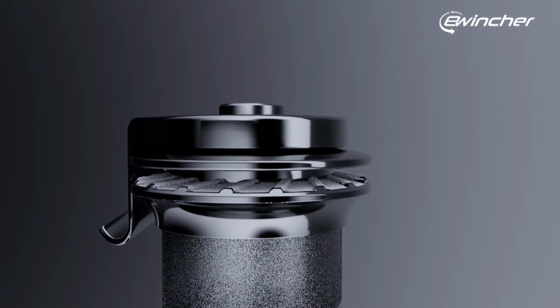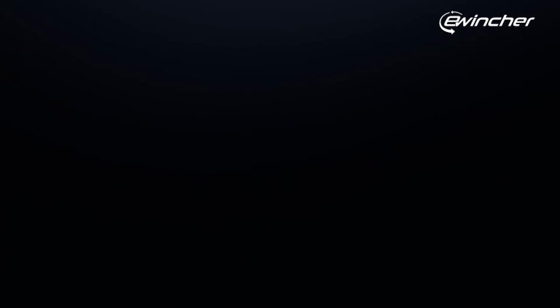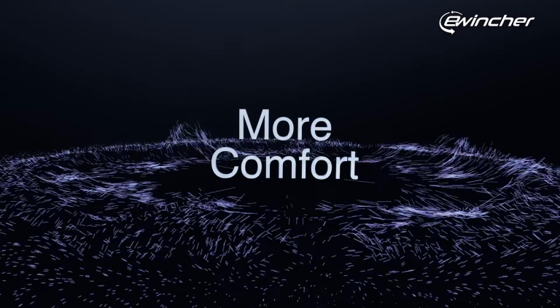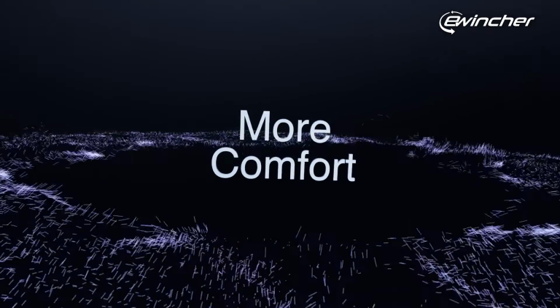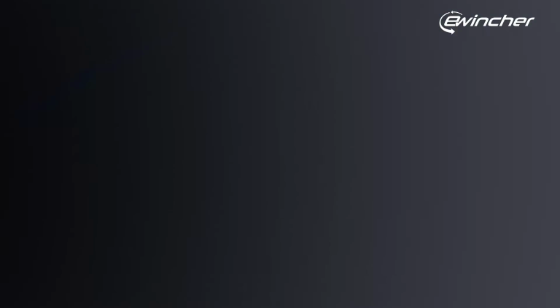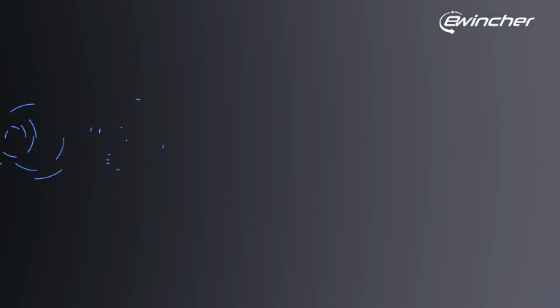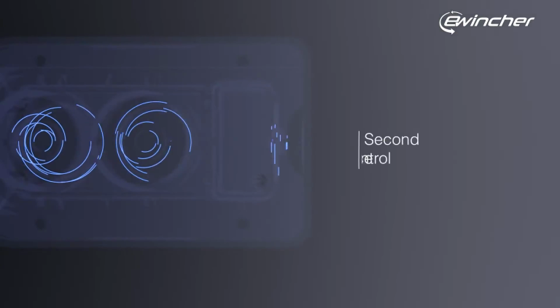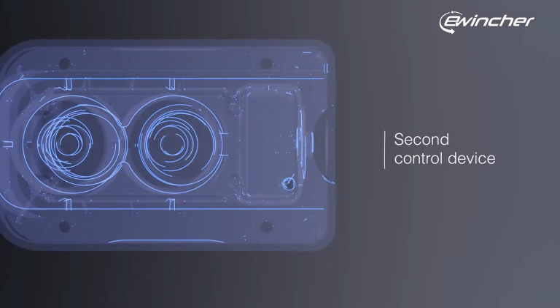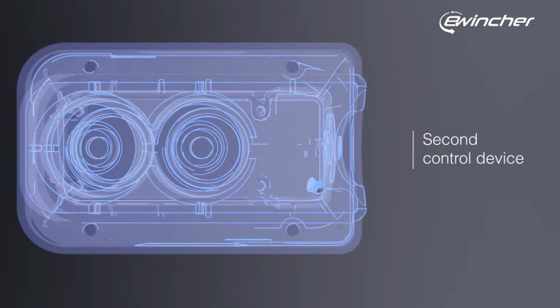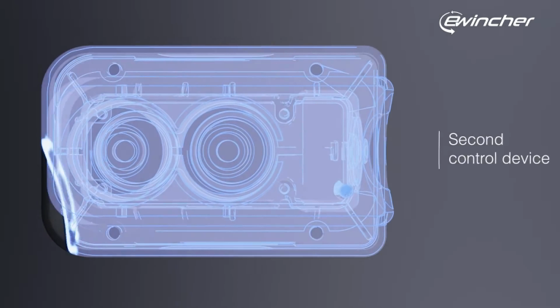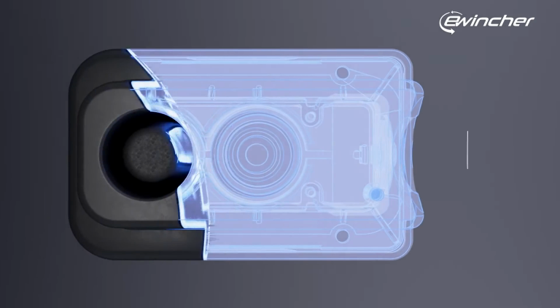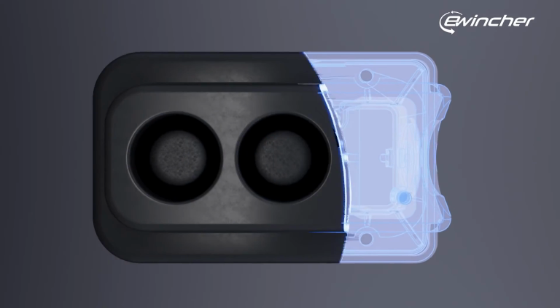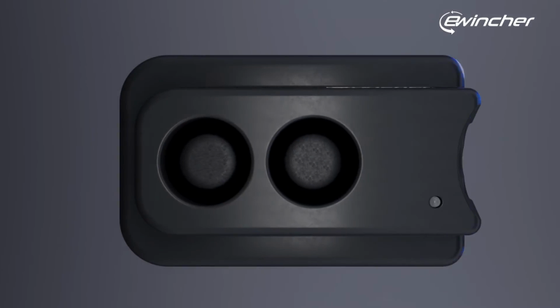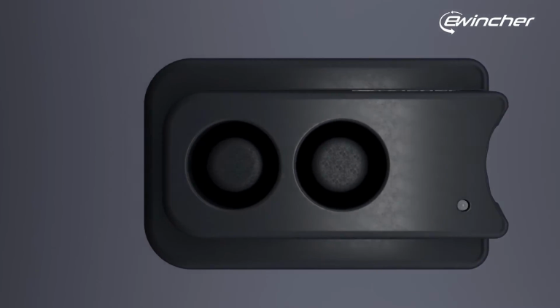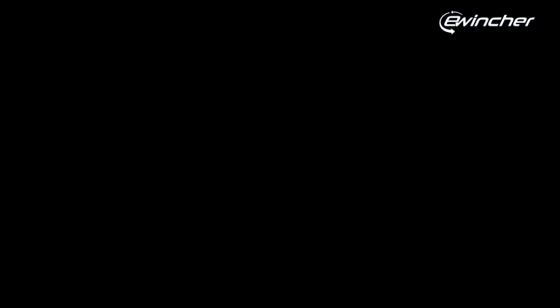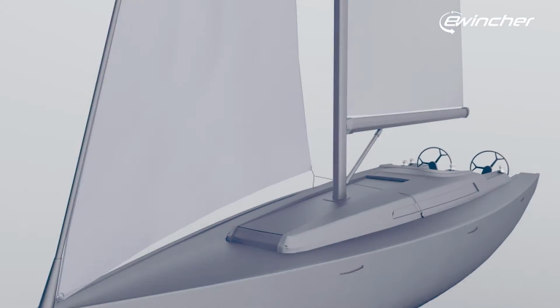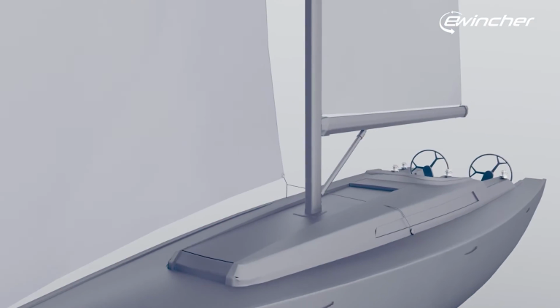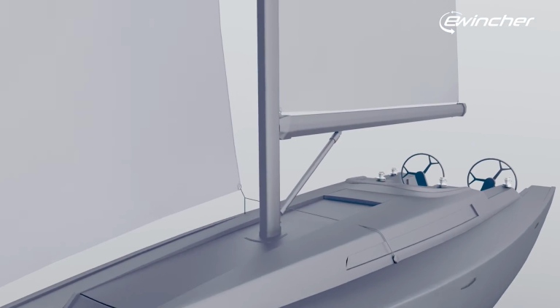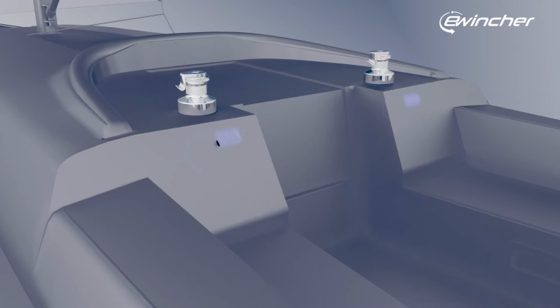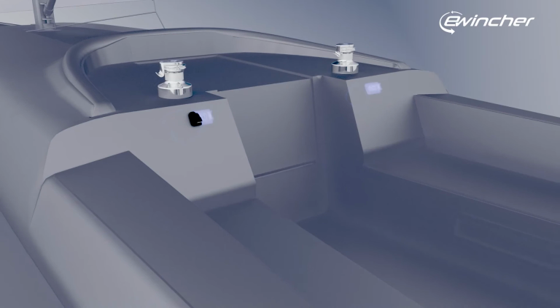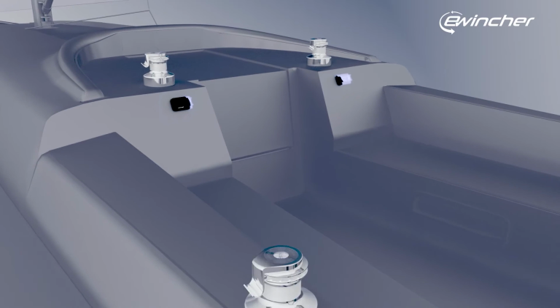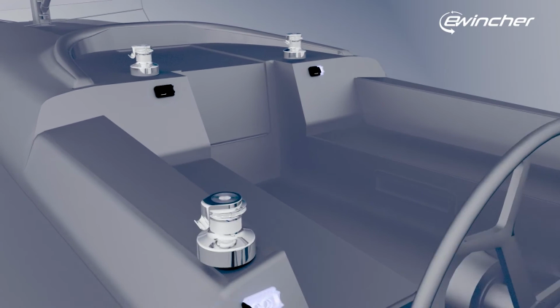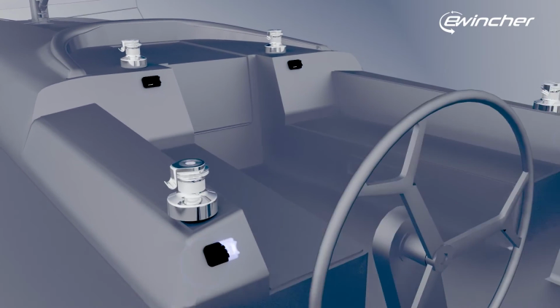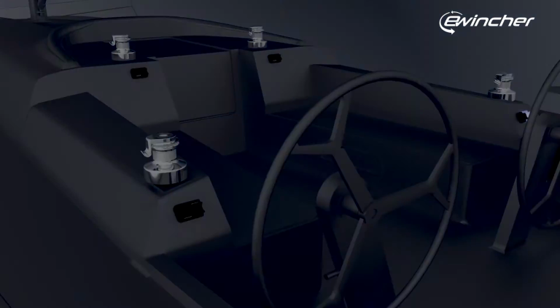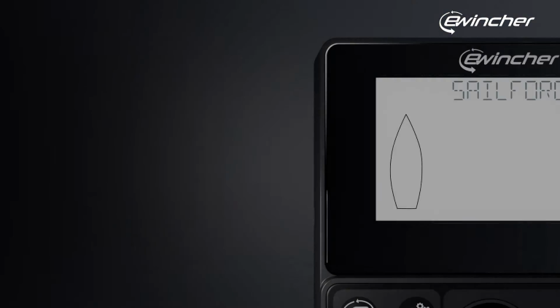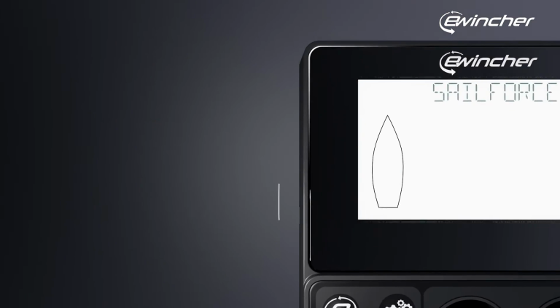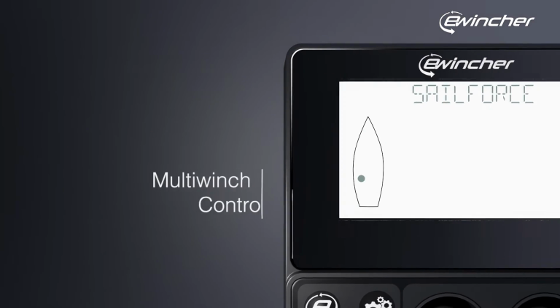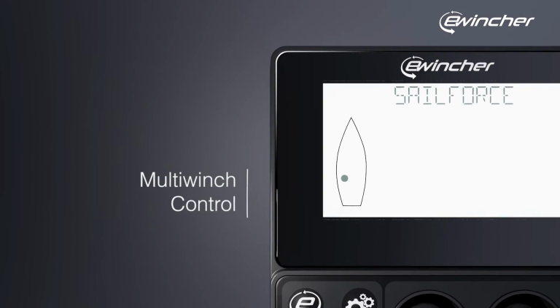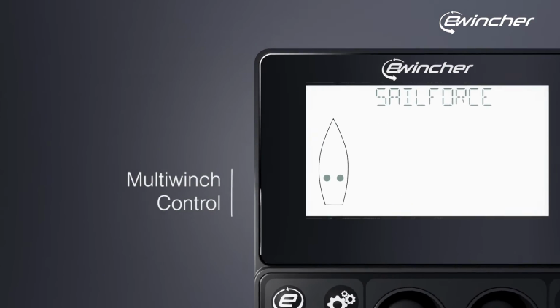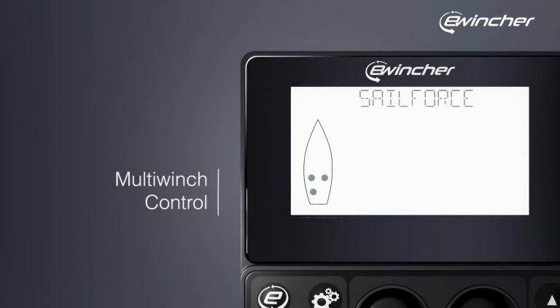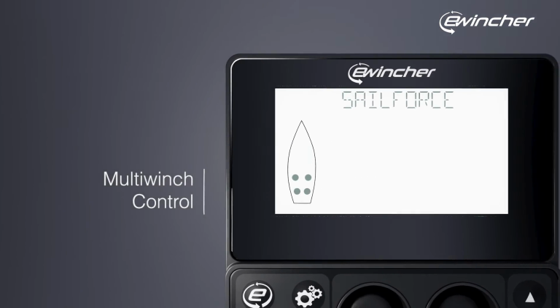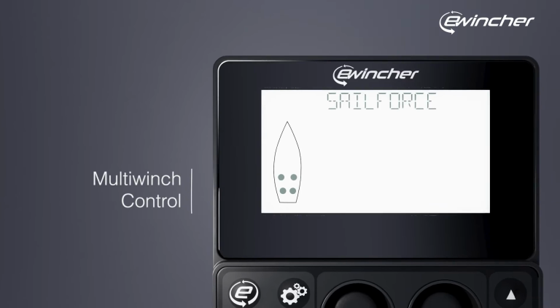For added comfort, we've introduced a second control device with our solution's core functions. These devices can be placed anywhere on the boat, and the primary unit is capable of piloting all electric winches.